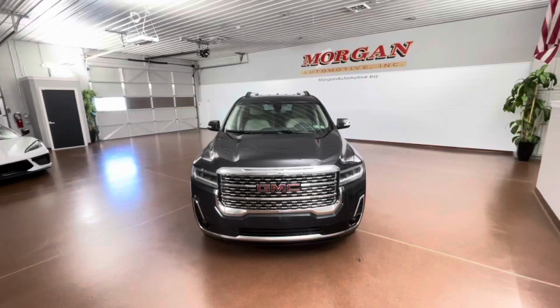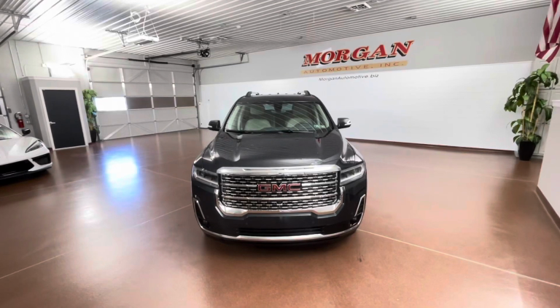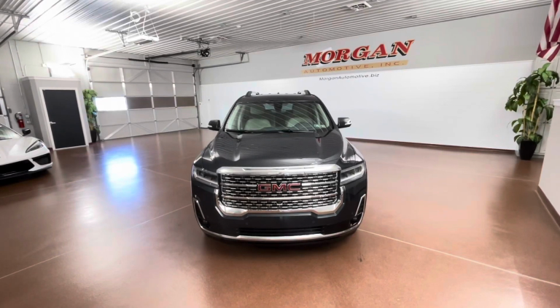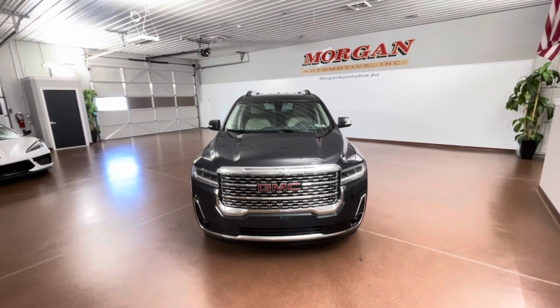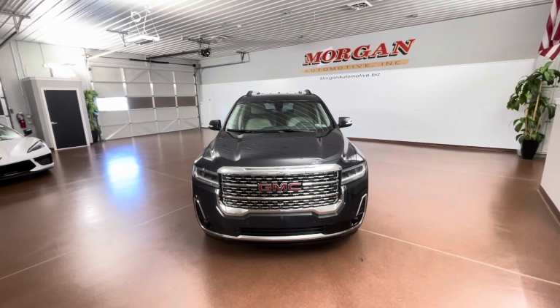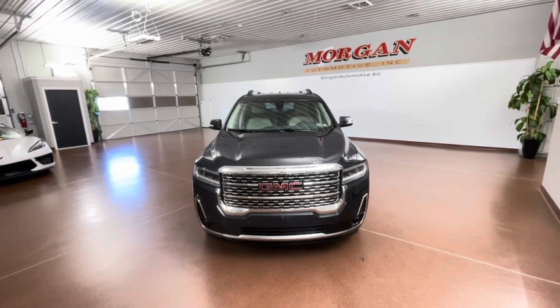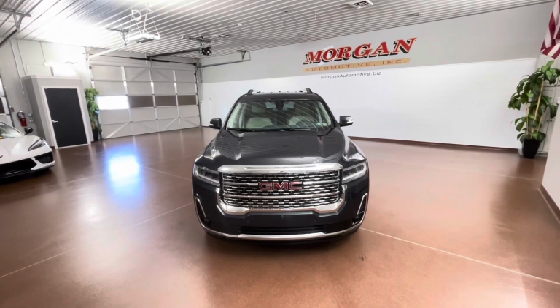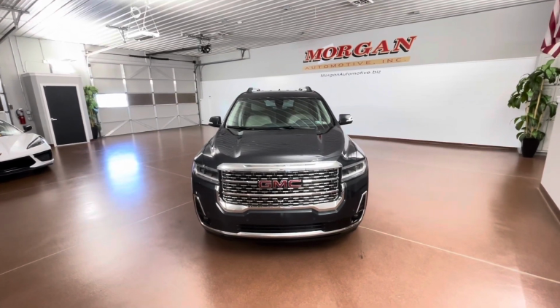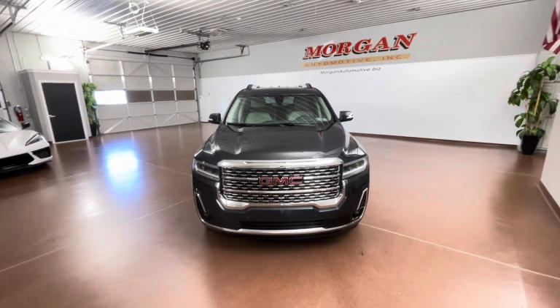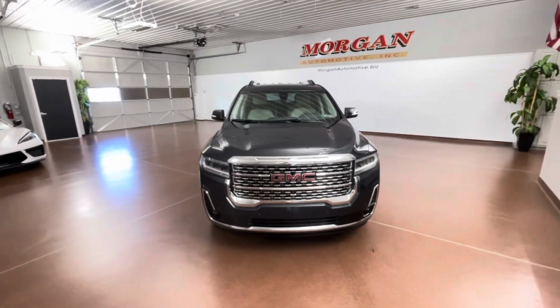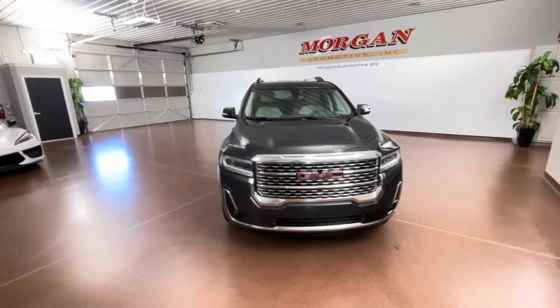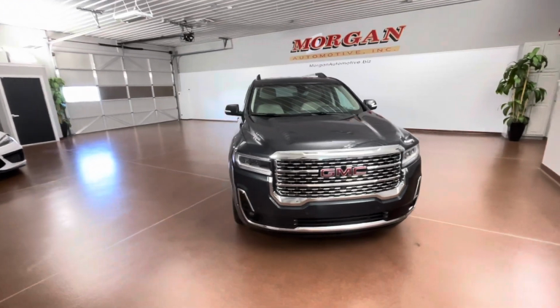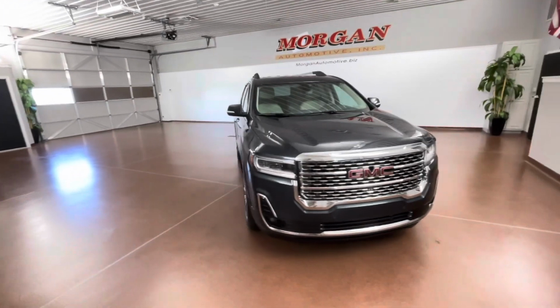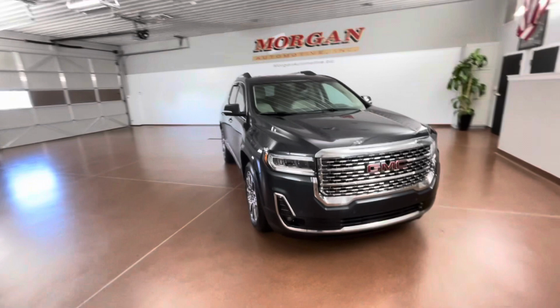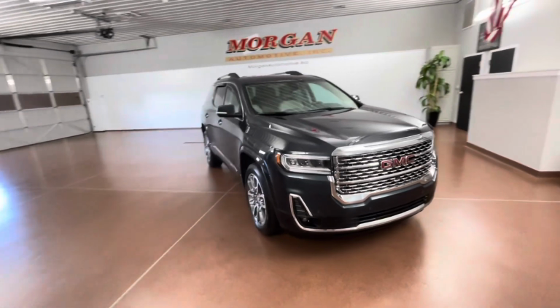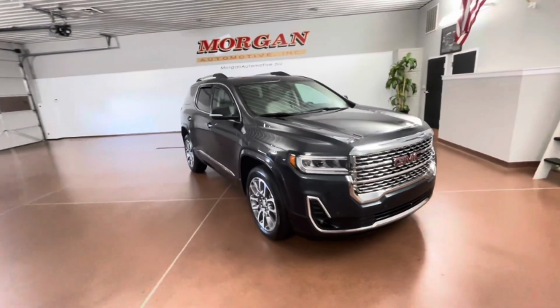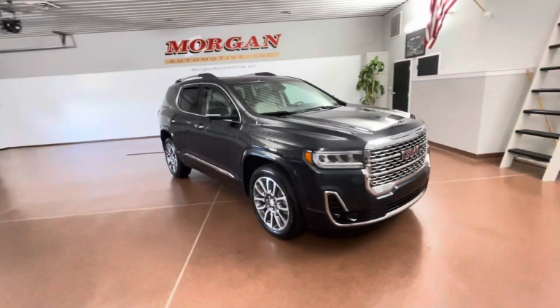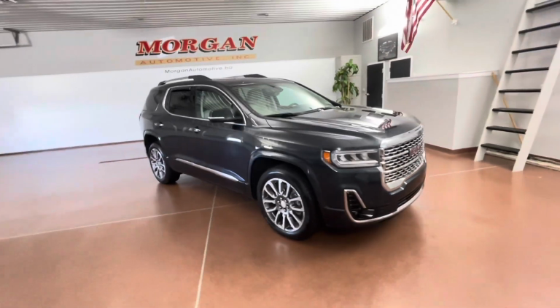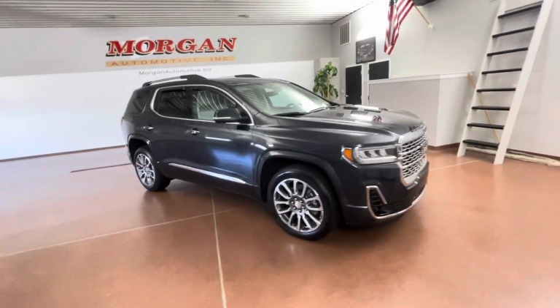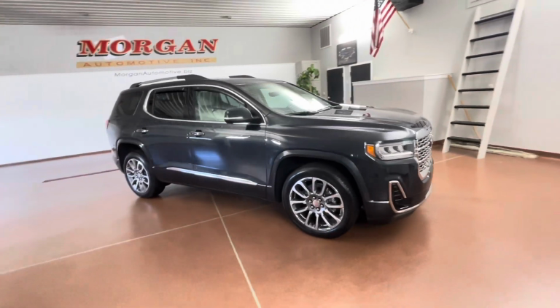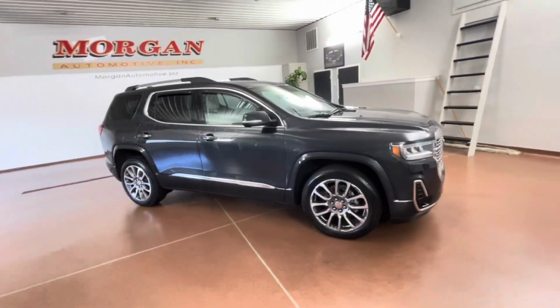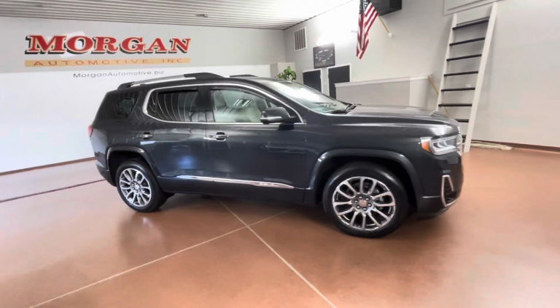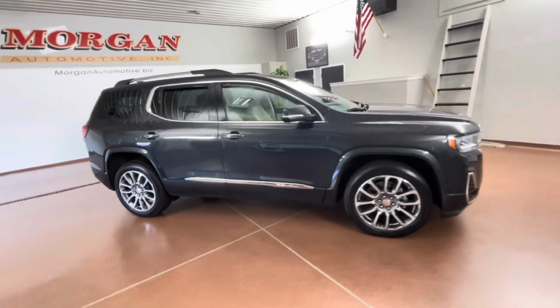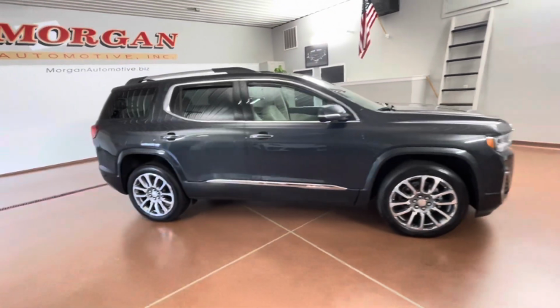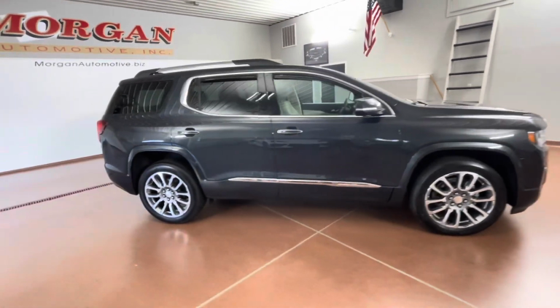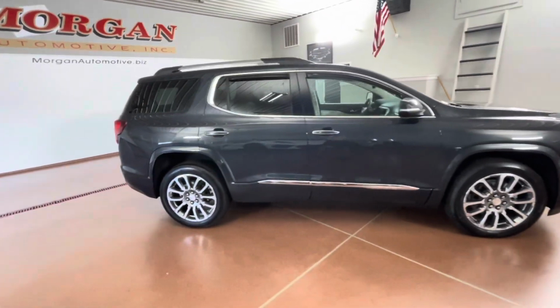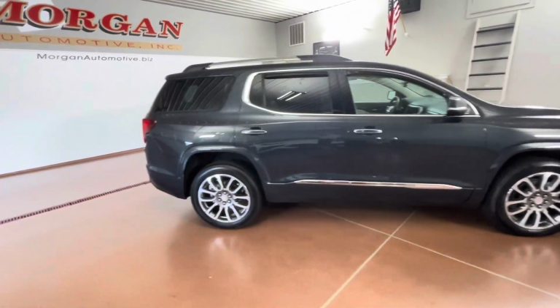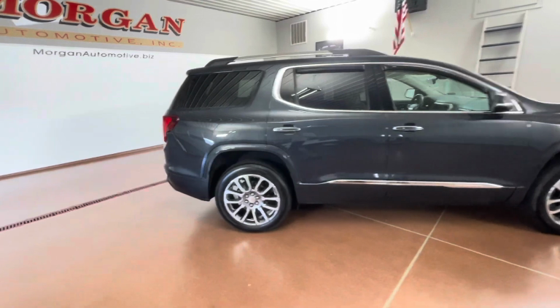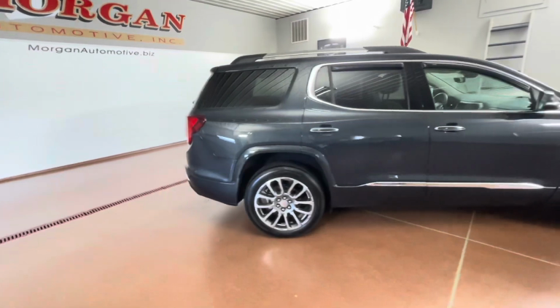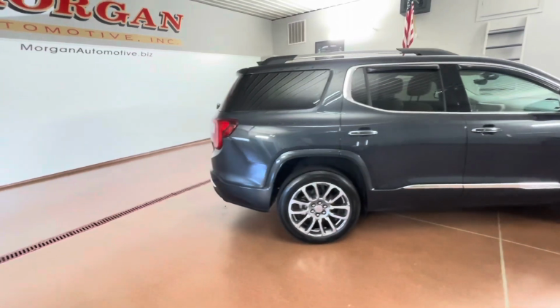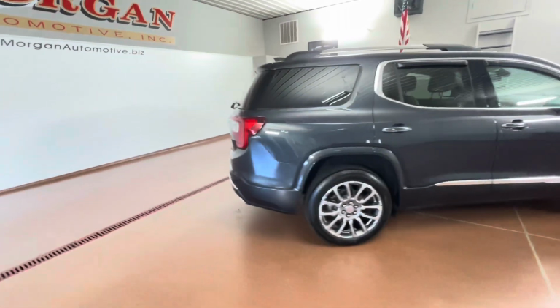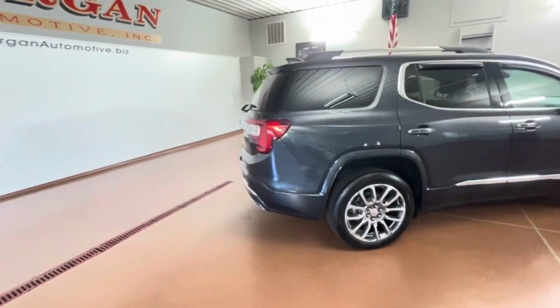How's it going everyone? Dylan here with Morgan Automotive. Today we have this 2021 GMC Acadia Denali all-wheel drive. This is a one-owner vehicle. It has a clean Carfax and was just fully serviced here at the dealership.